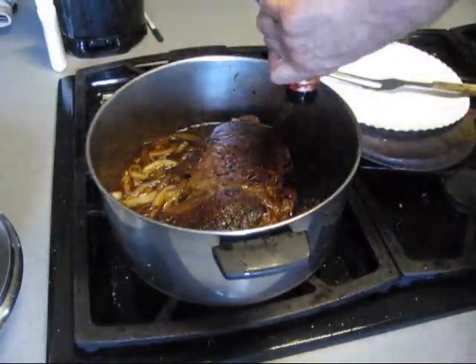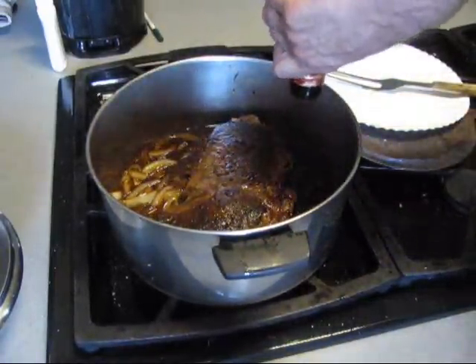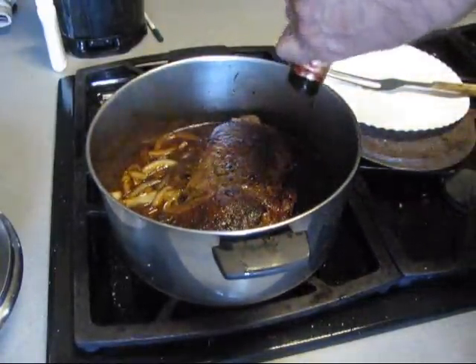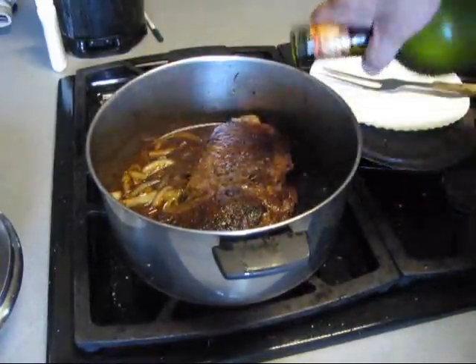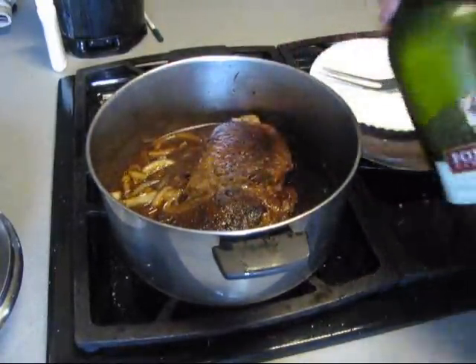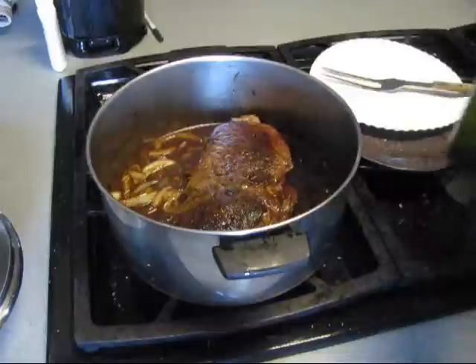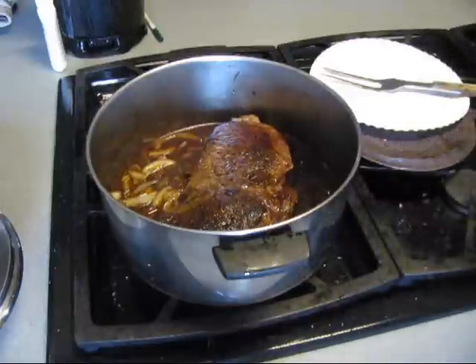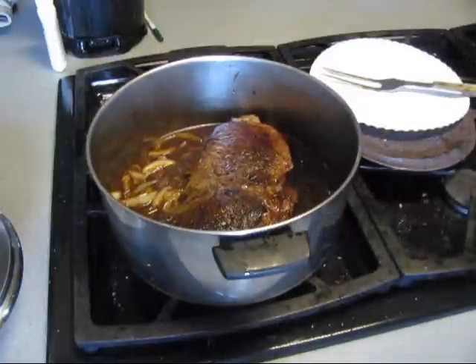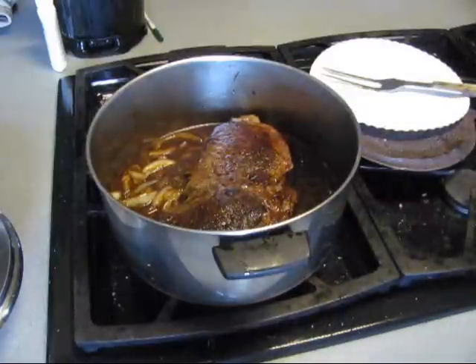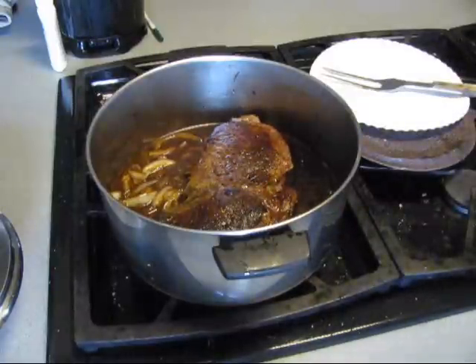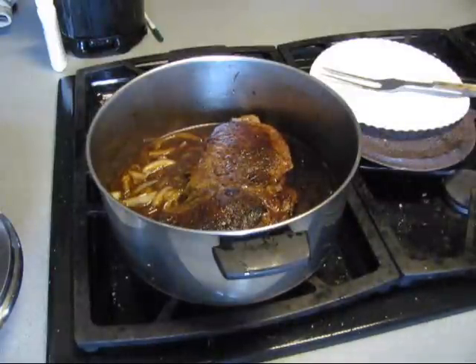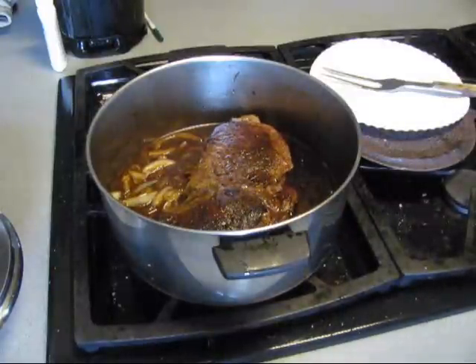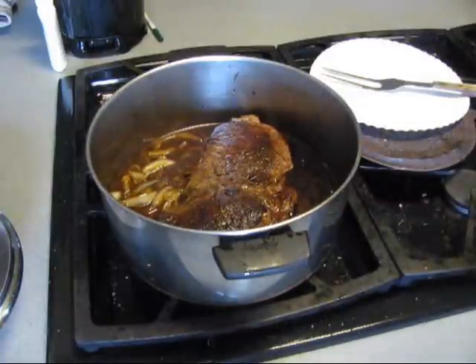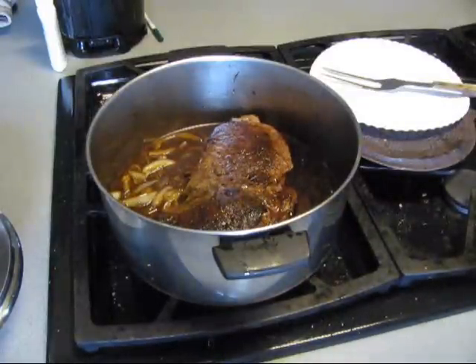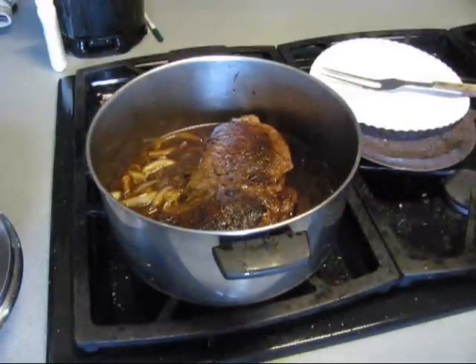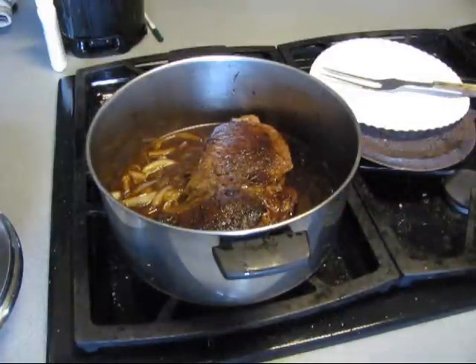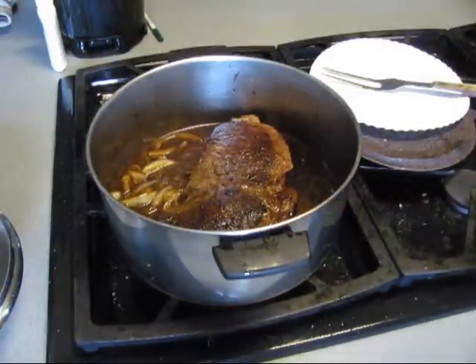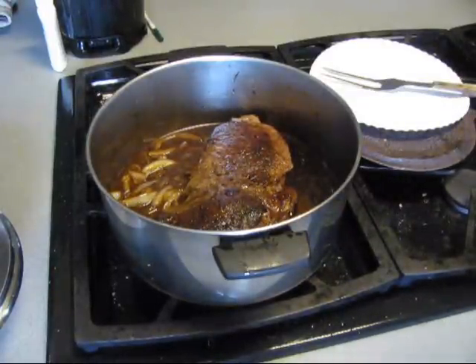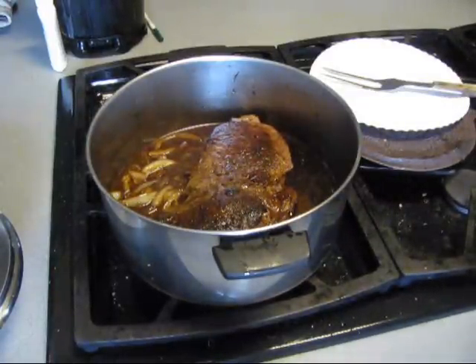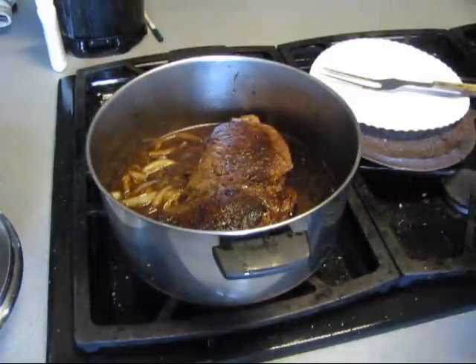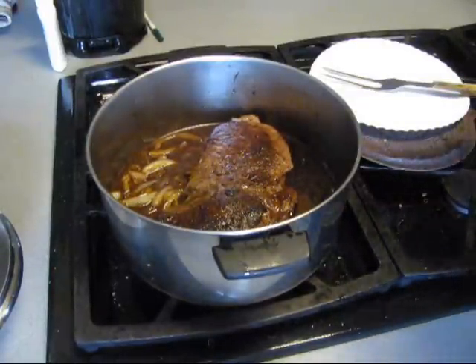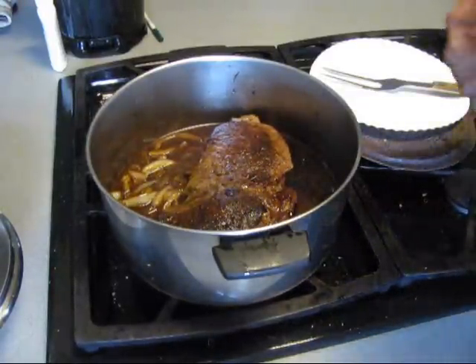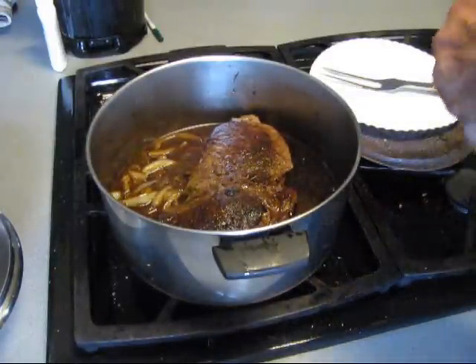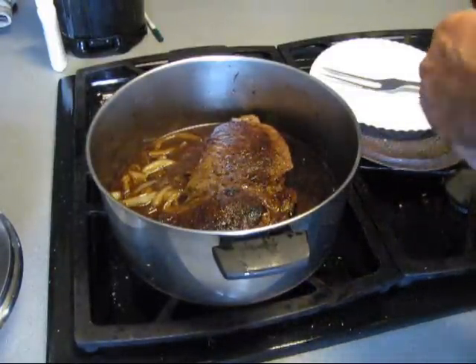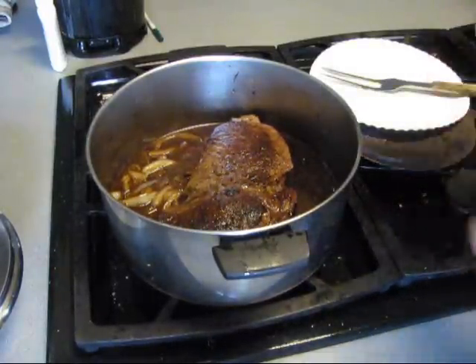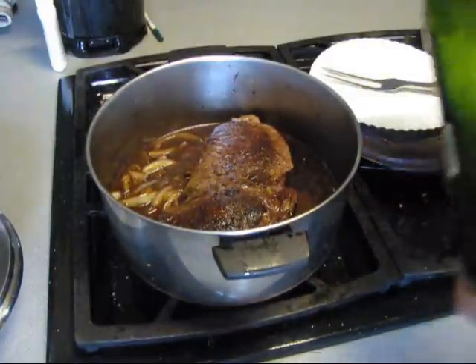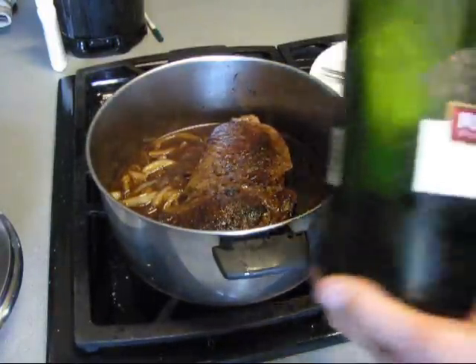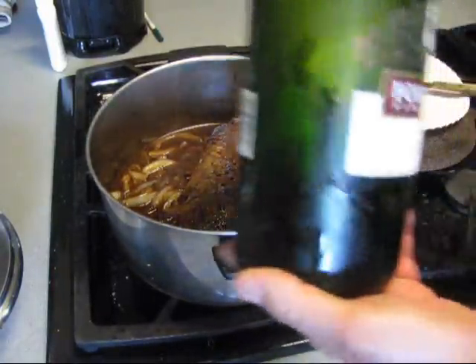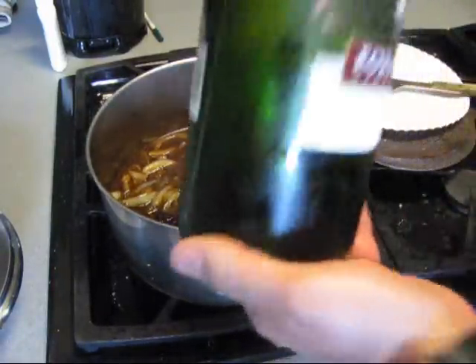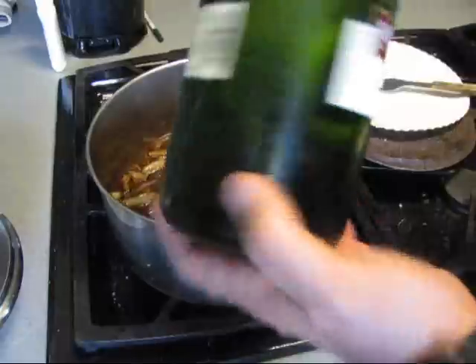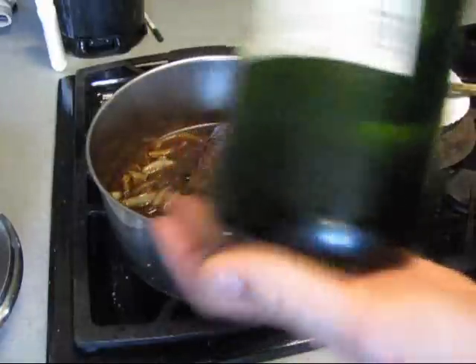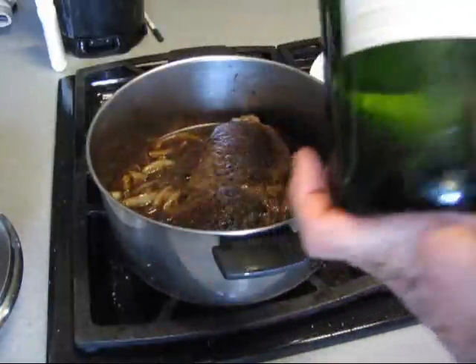Pour it all in there. That's probably a good half of it, because this is one of them big bottles — a big-ass bottle.